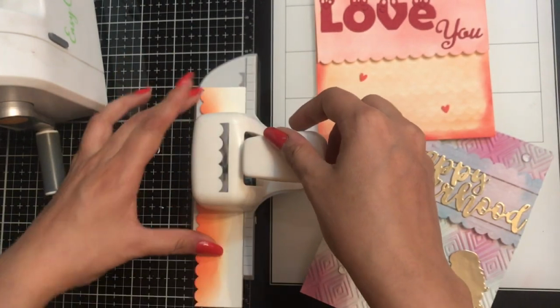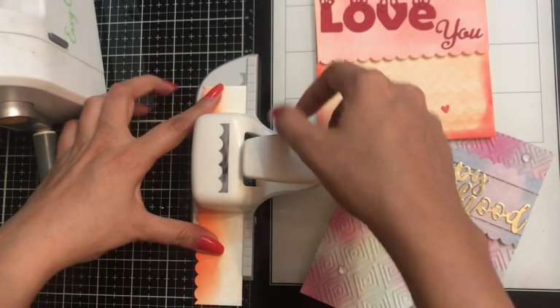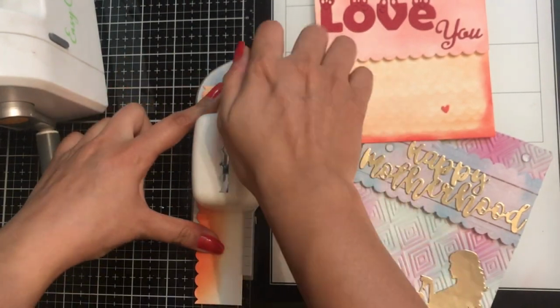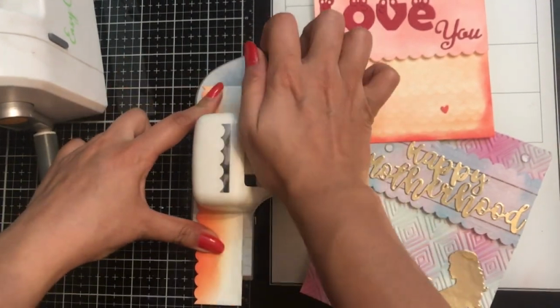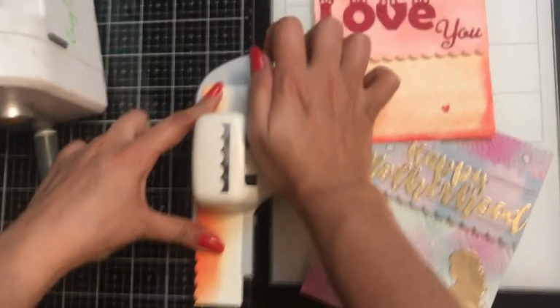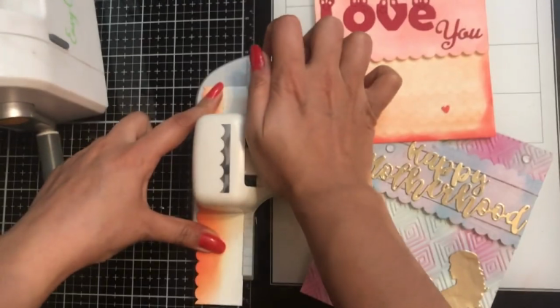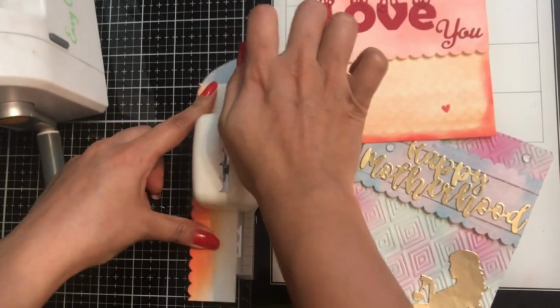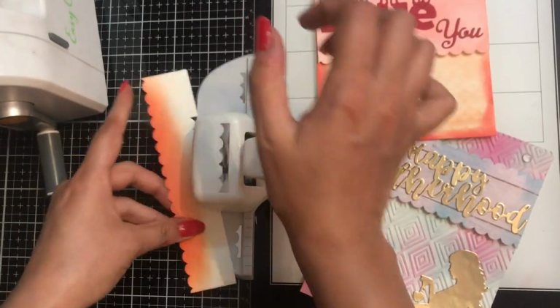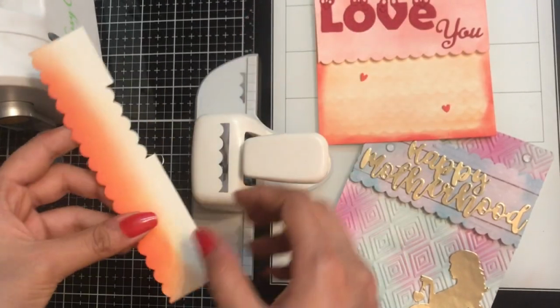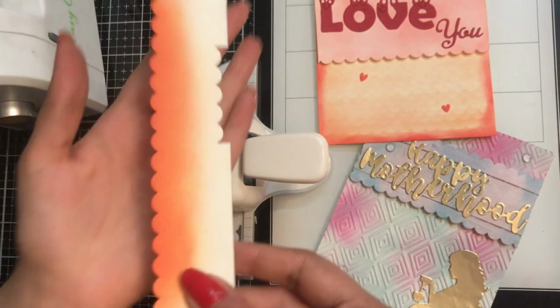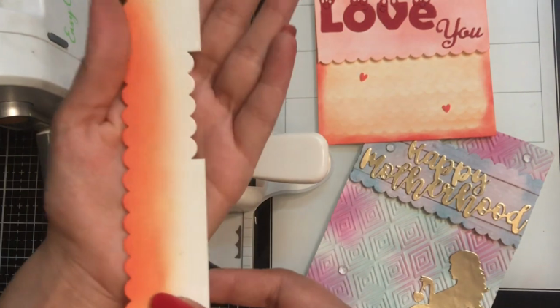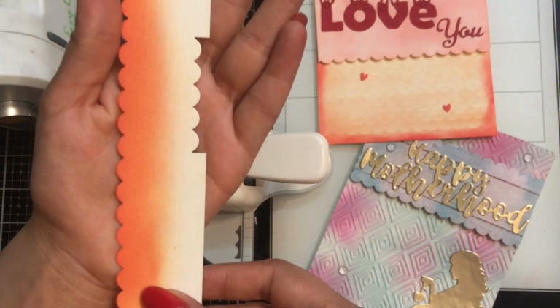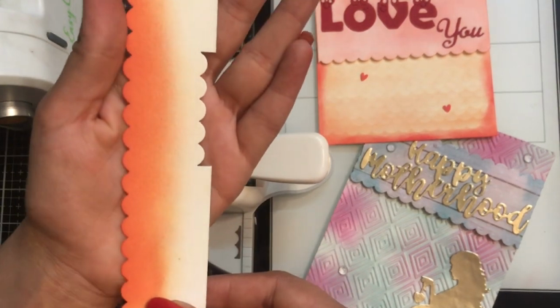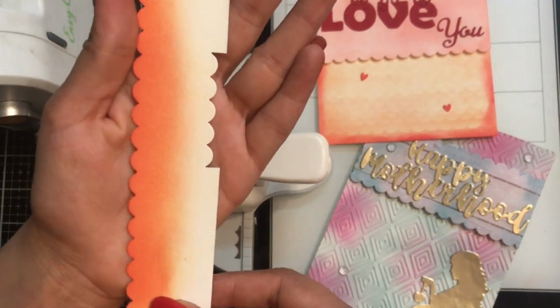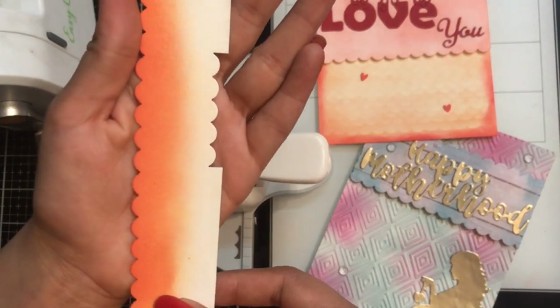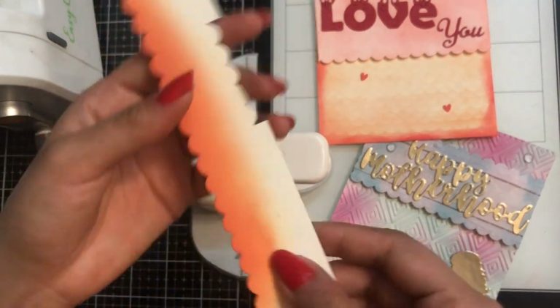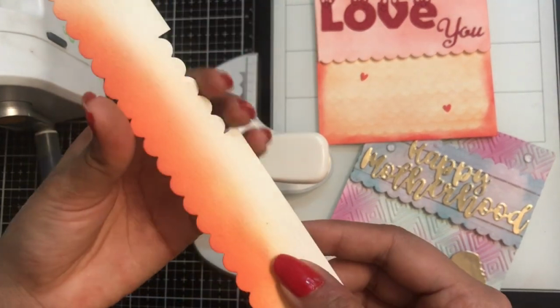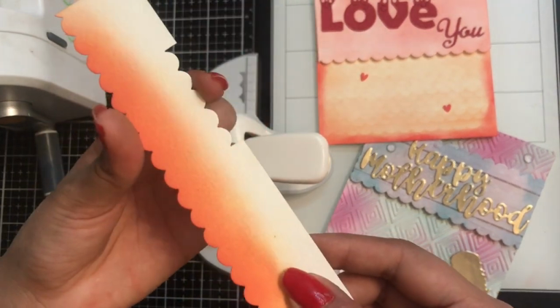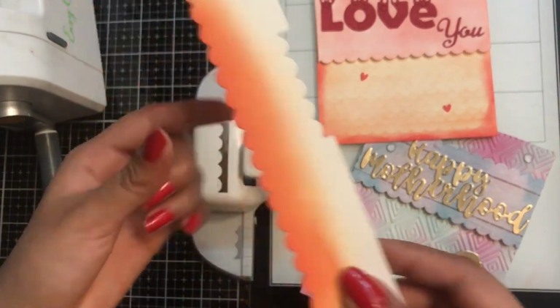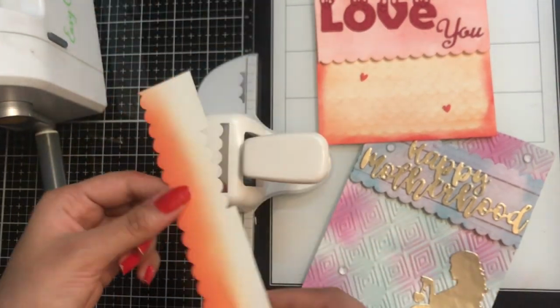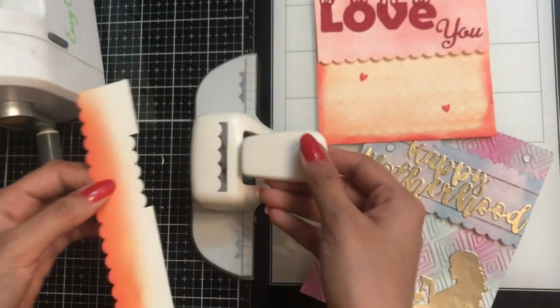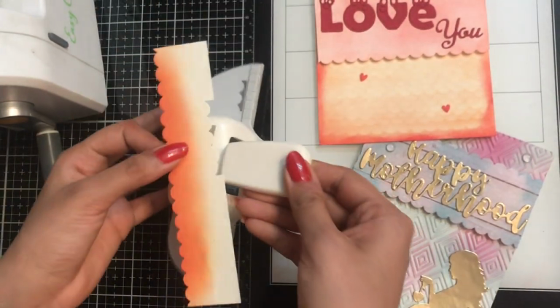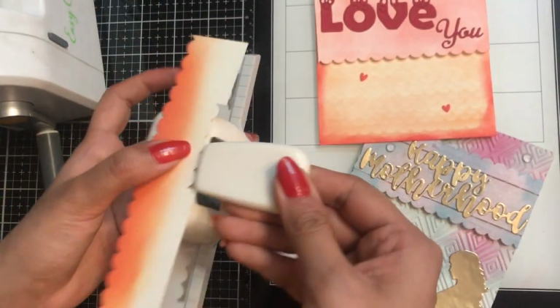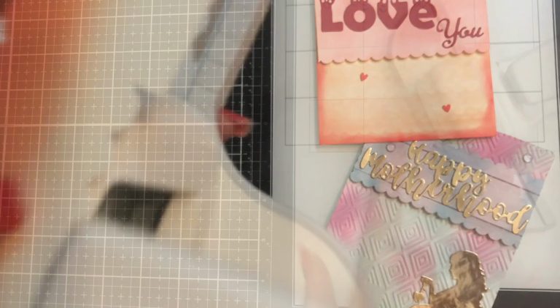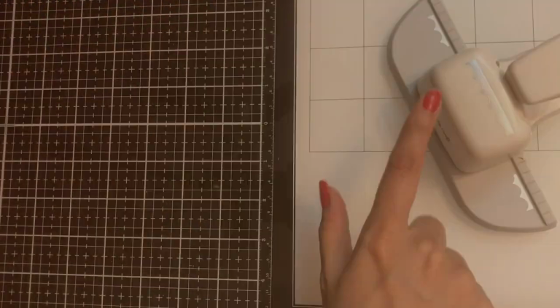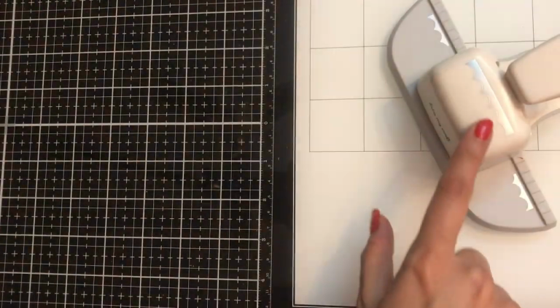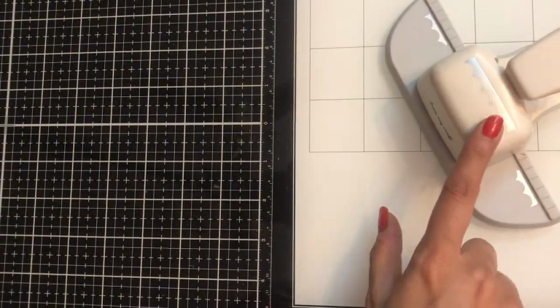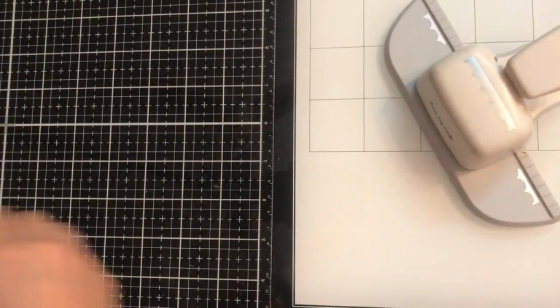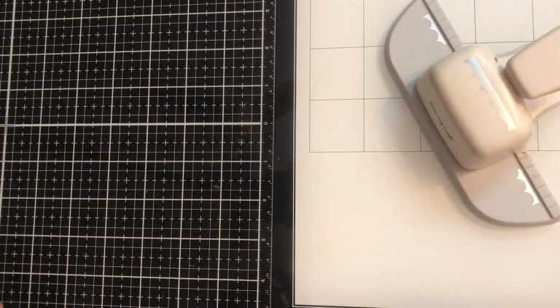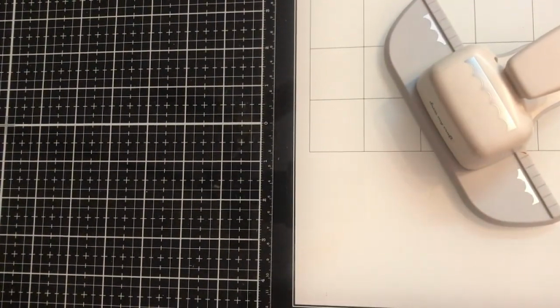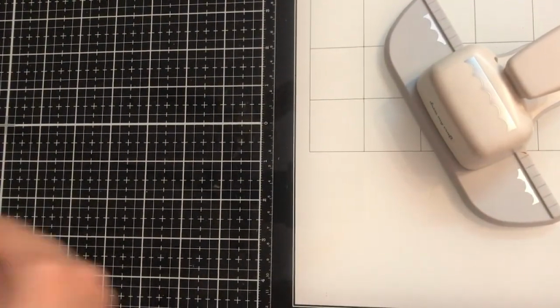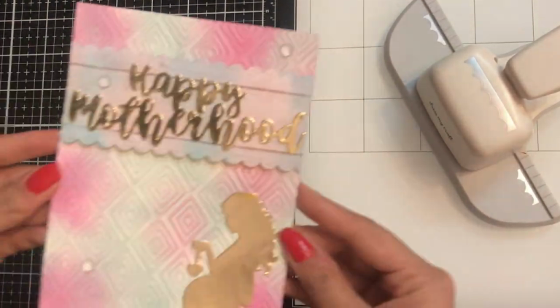When you punch it out, that's the design it gives. Here I am just demonstrating. Links to all the supplies I am using in this video are listed down below, so you can check that out. Now let's start and see how I make cards using this.